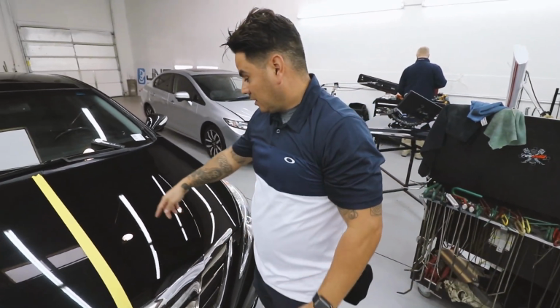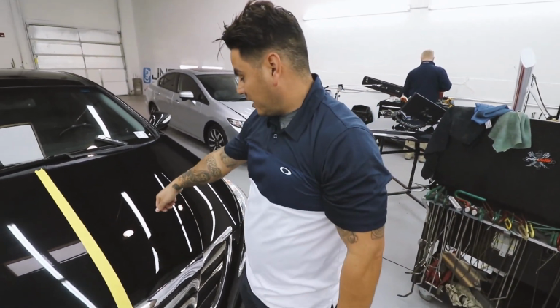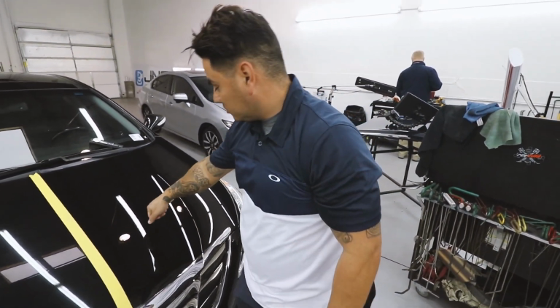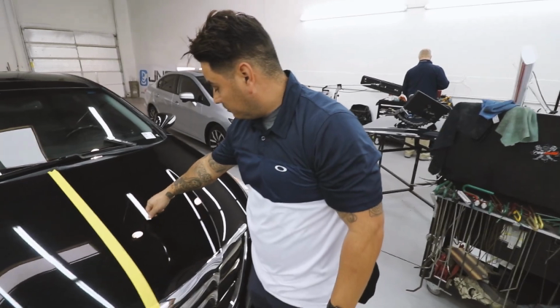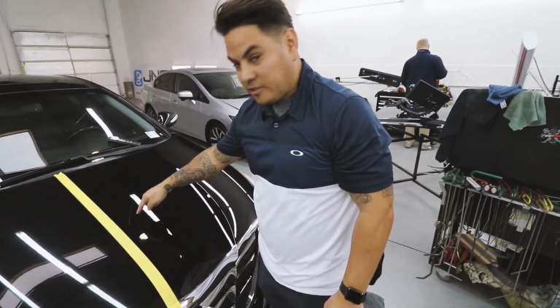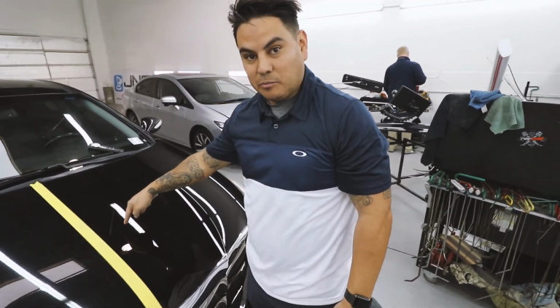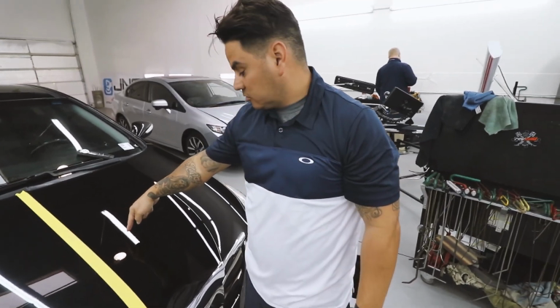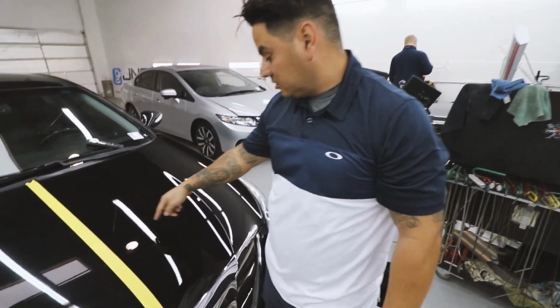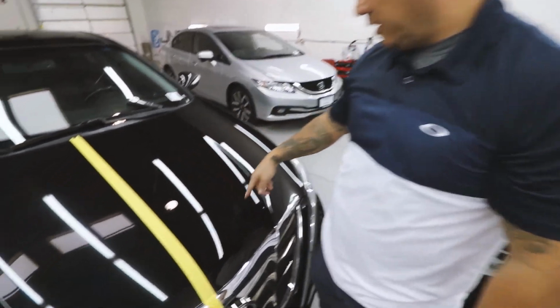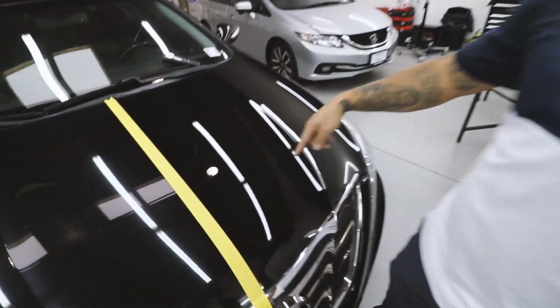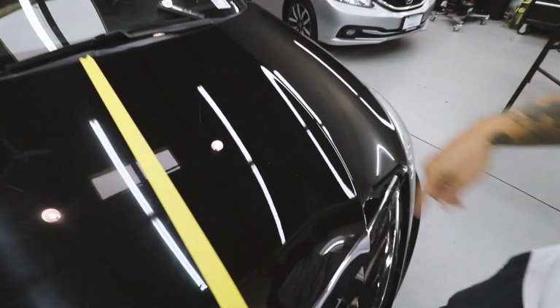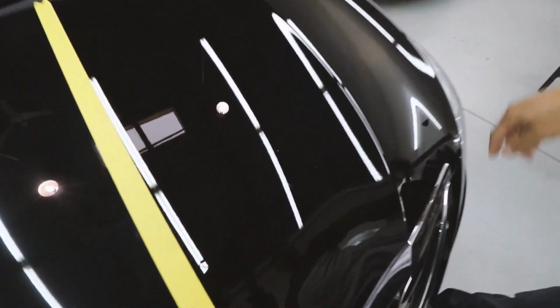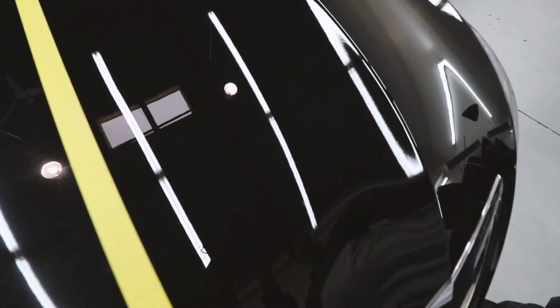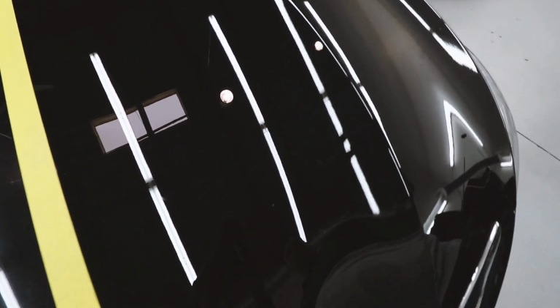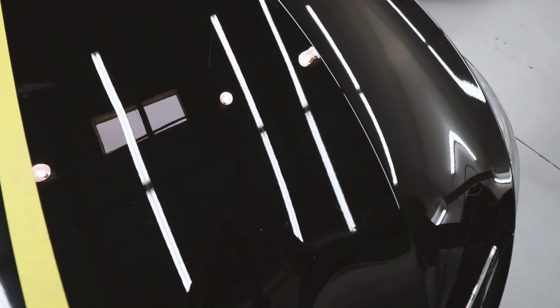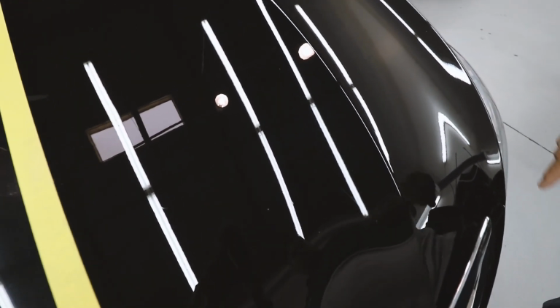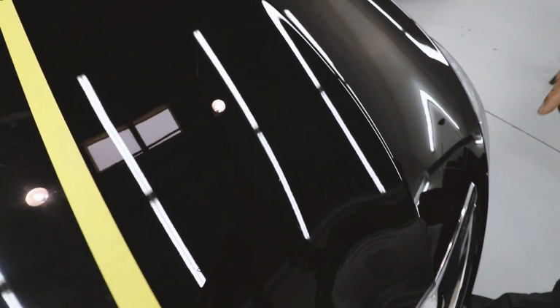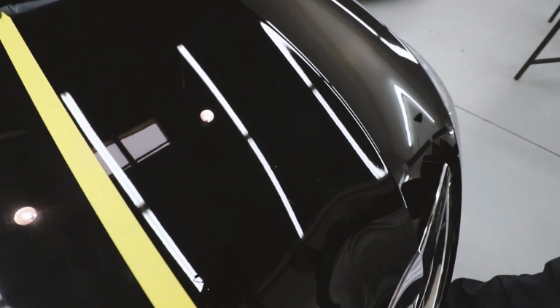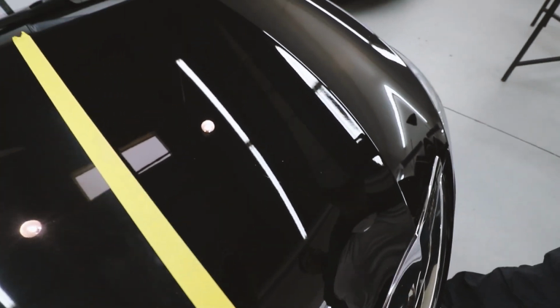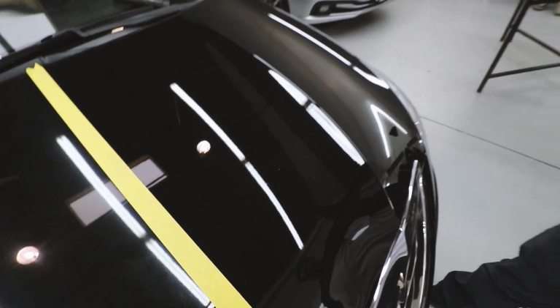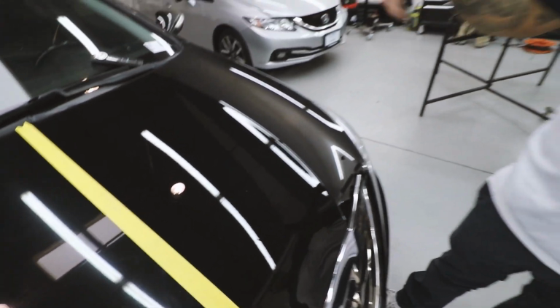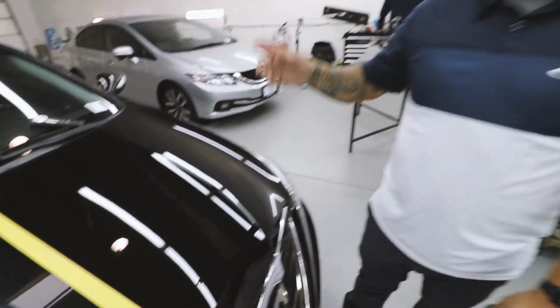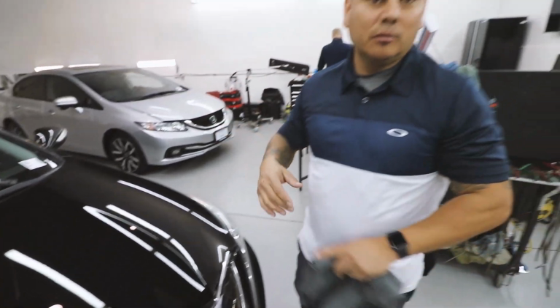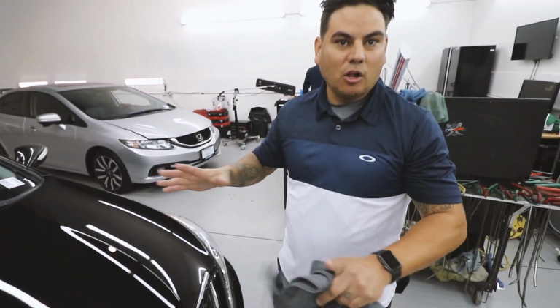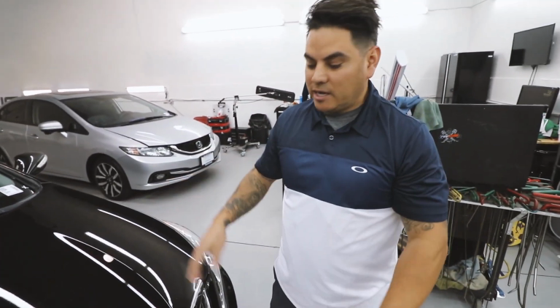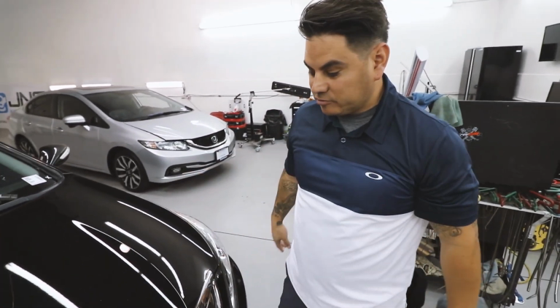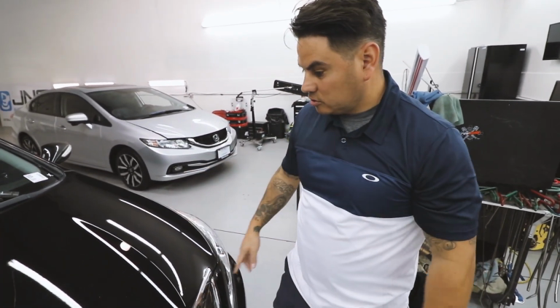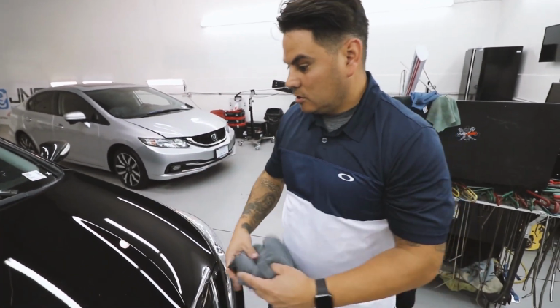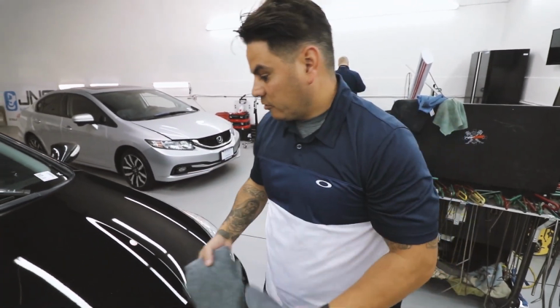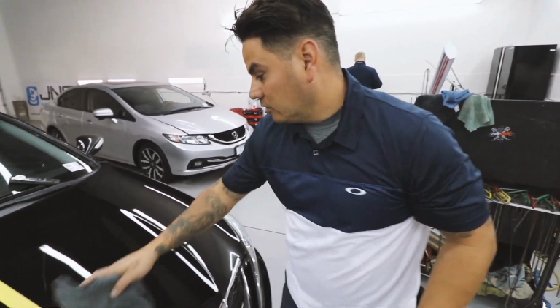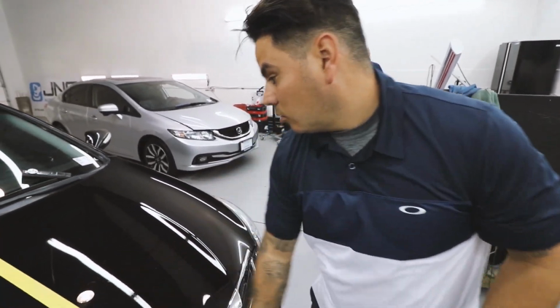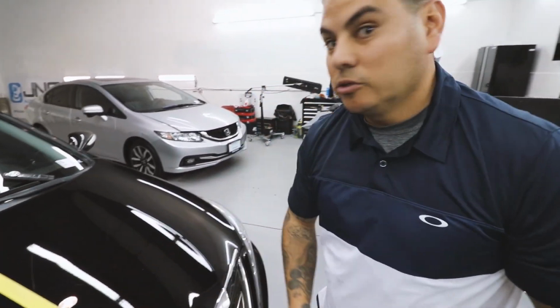Like I said, there are some bigger scratches on here and some touch-up paint. If you want that gone, you'd probably build up polish and work it down afterwards. For now, this is all we're doing.